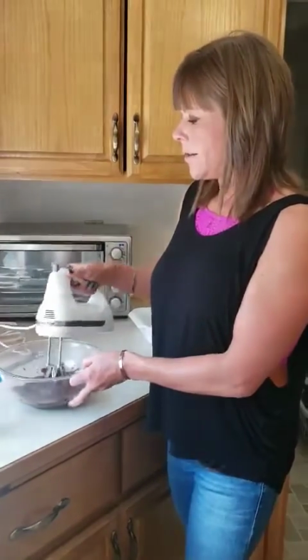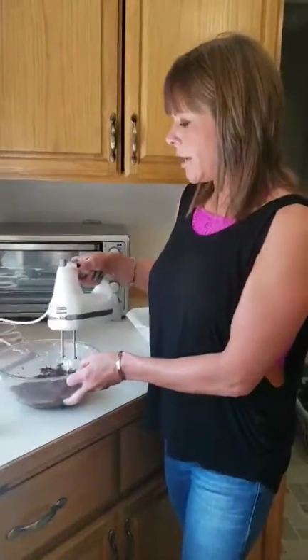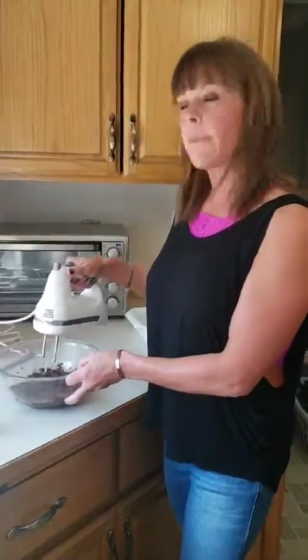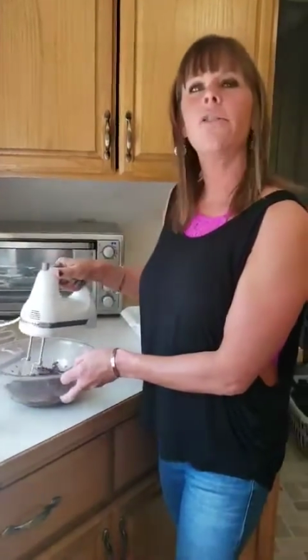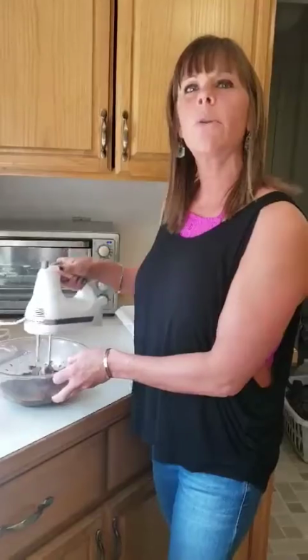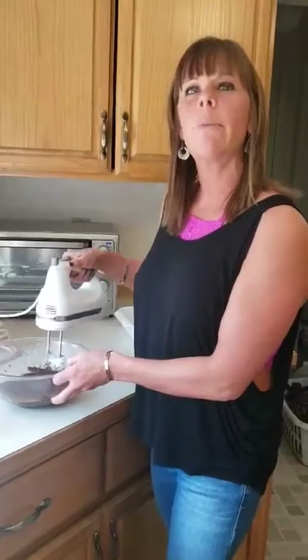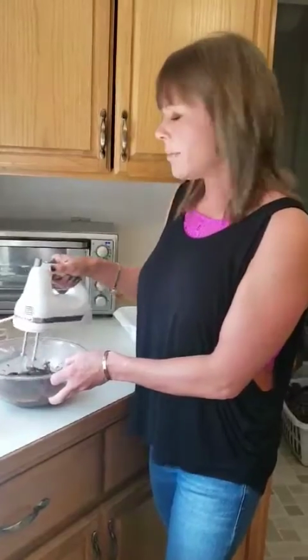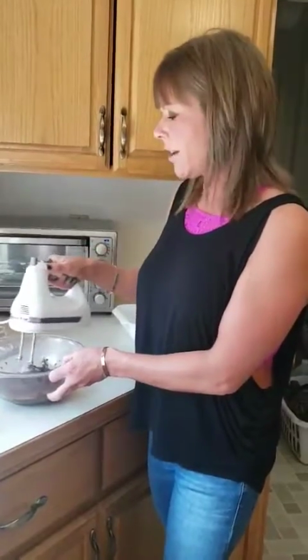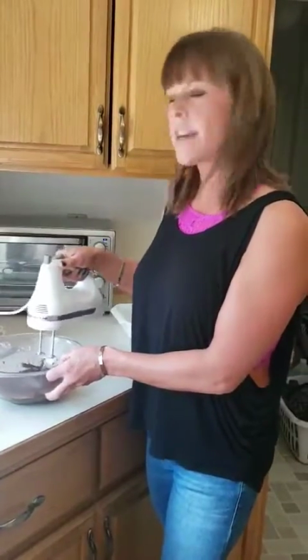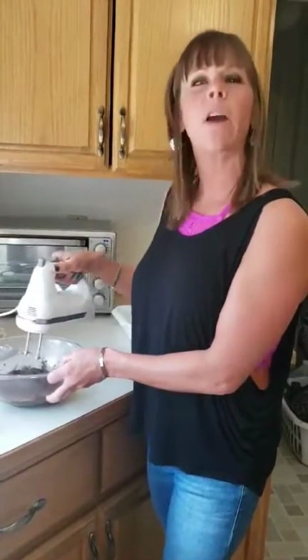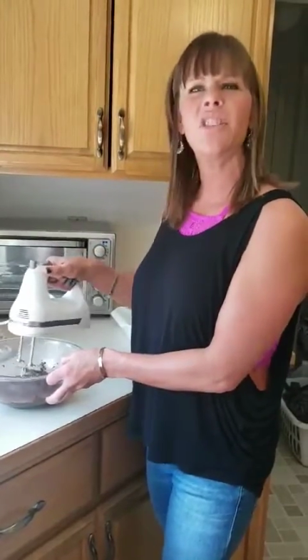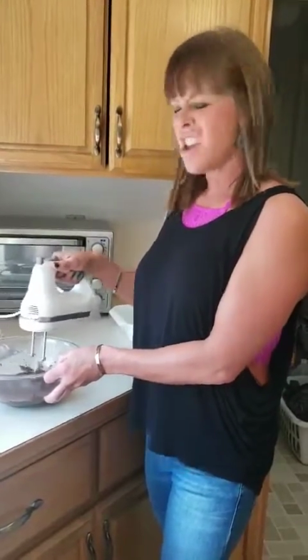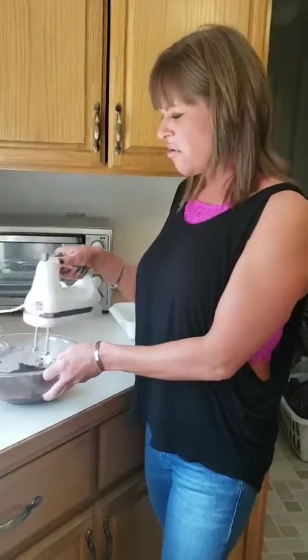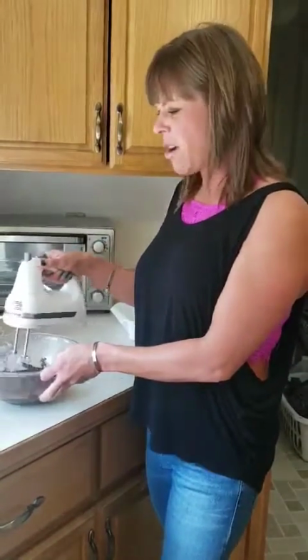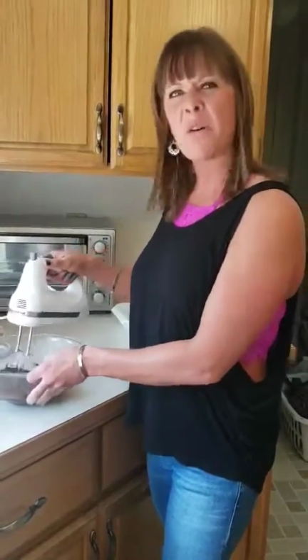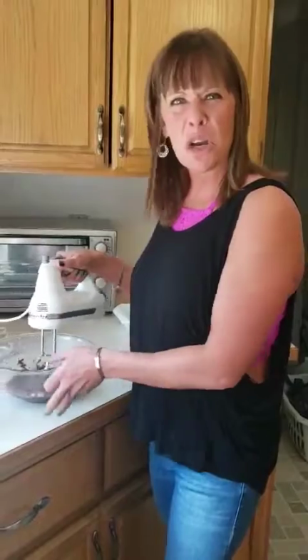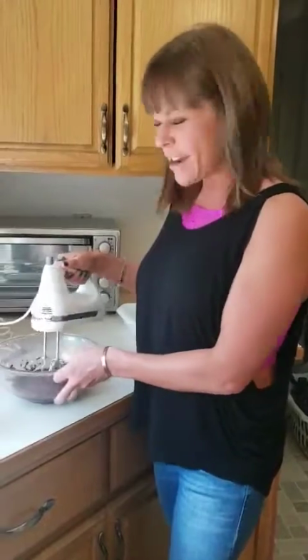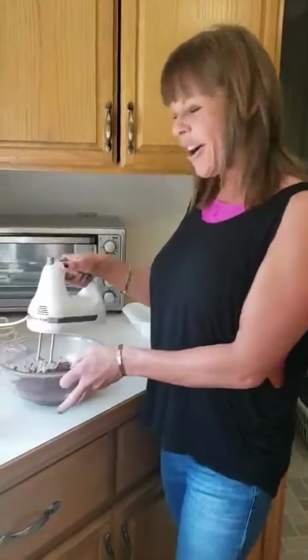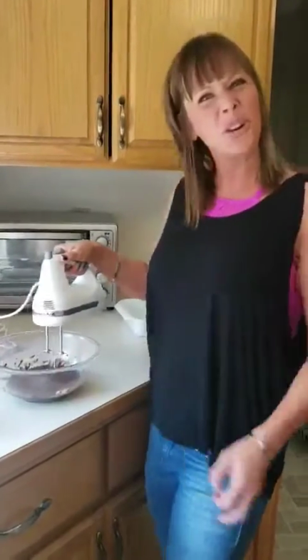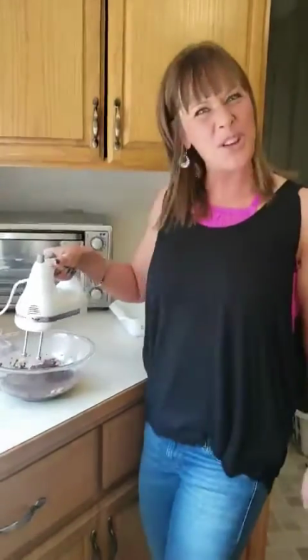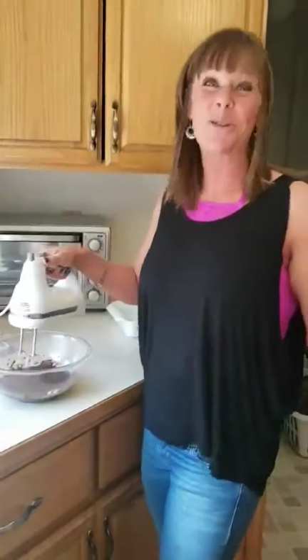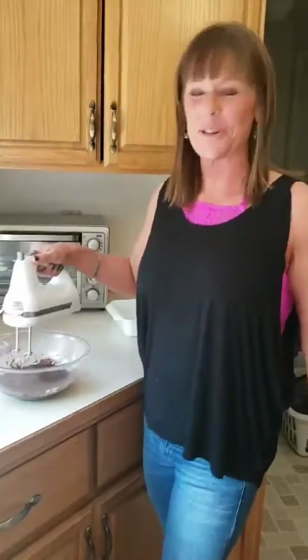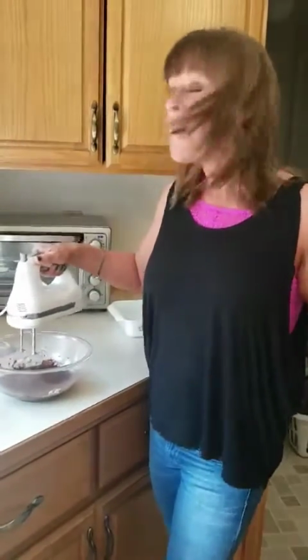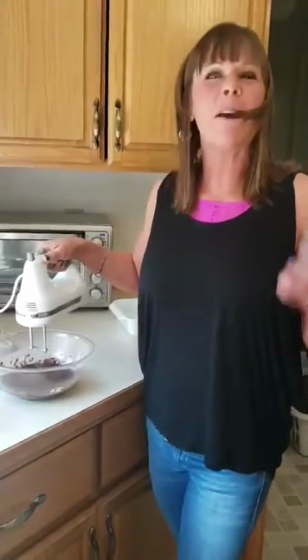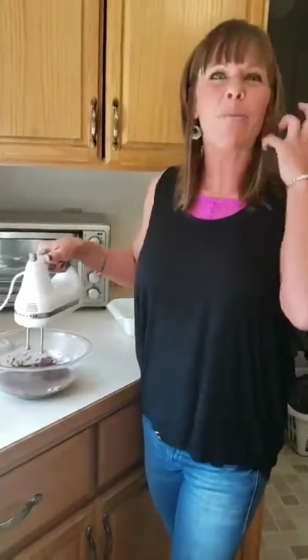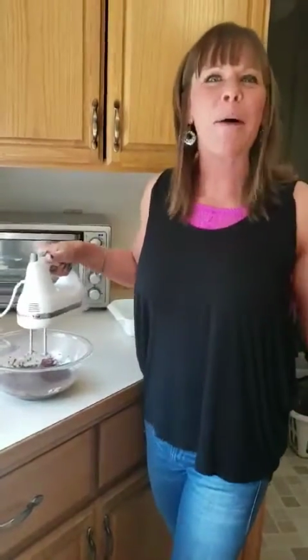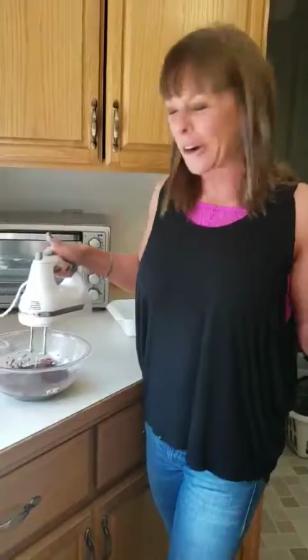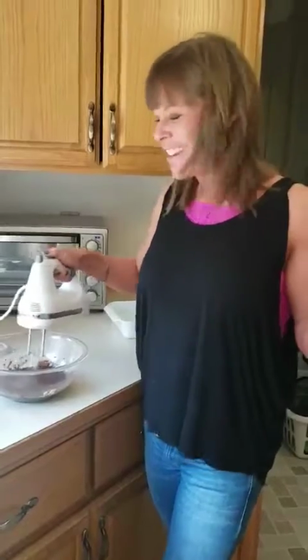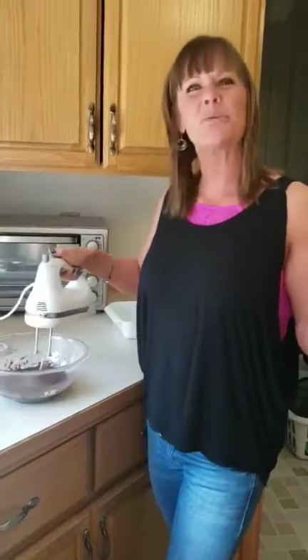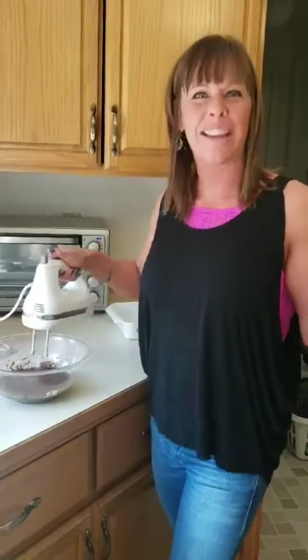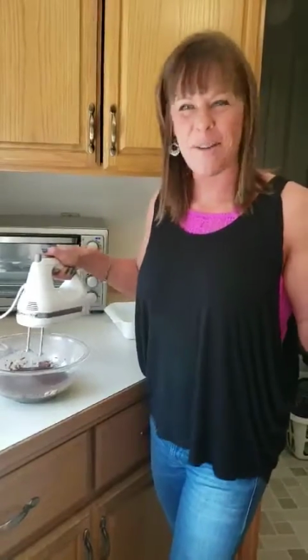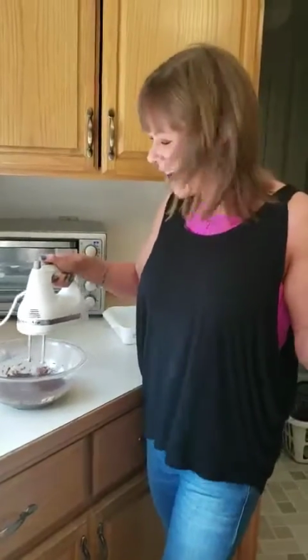It was cute when I asked my daughter, can you come in and record me making cannabis brownies? She said, "Ew, I don't want to be in there when you're cooking weed." And I thought, well, good for you — because she's 22 — so it made my little mama heart happy to hear it. So she's recording and laughing at me right now.